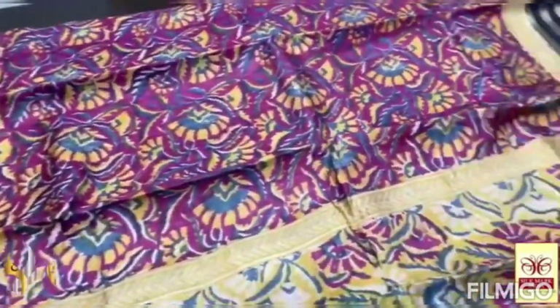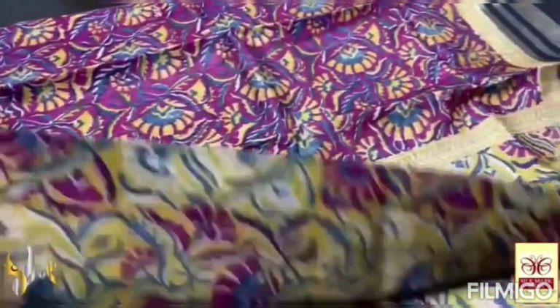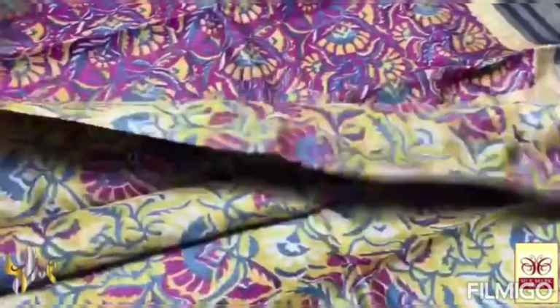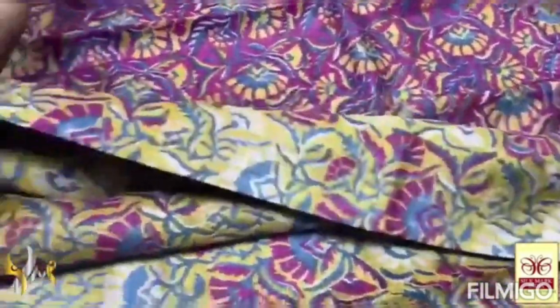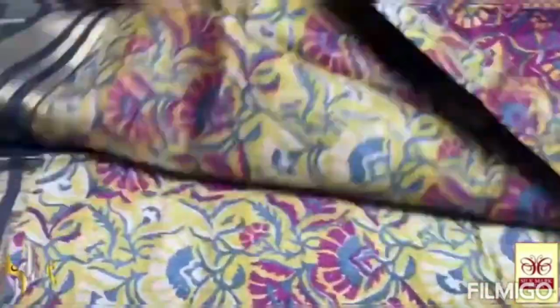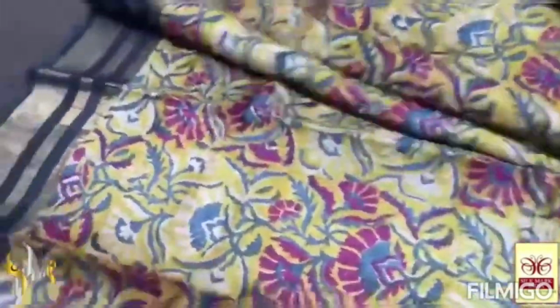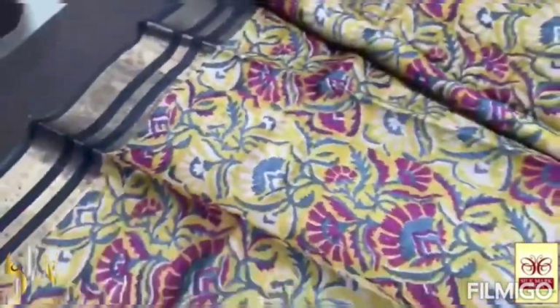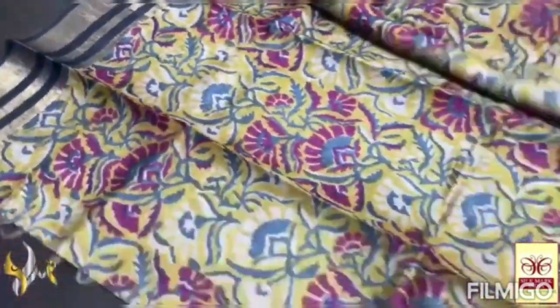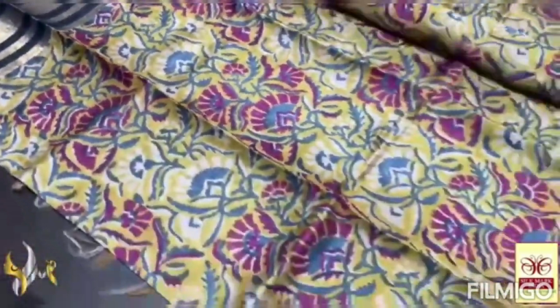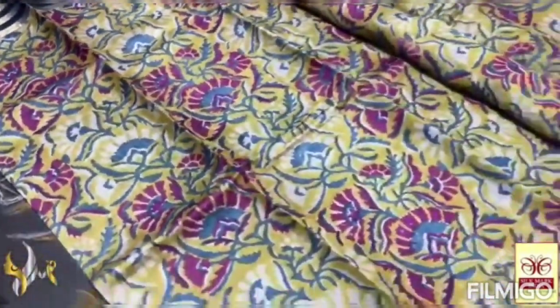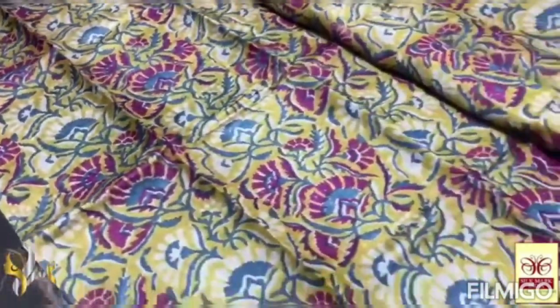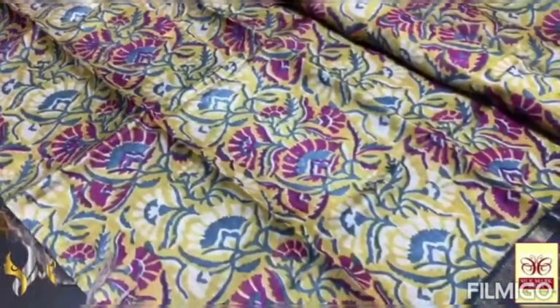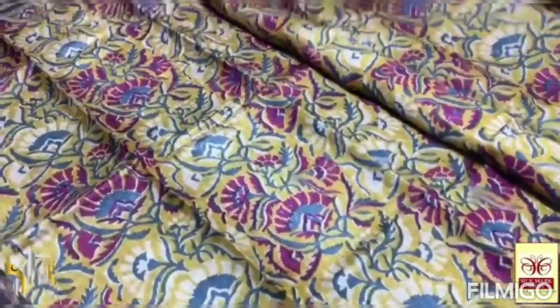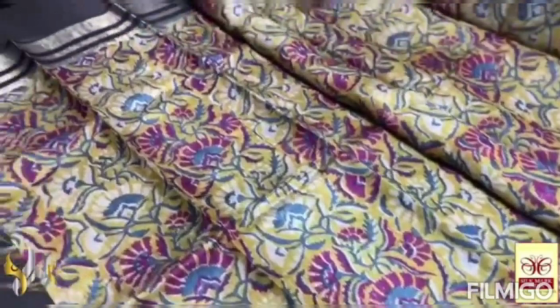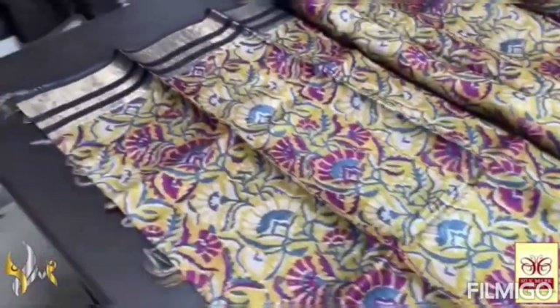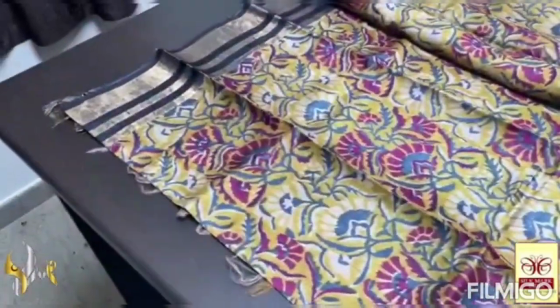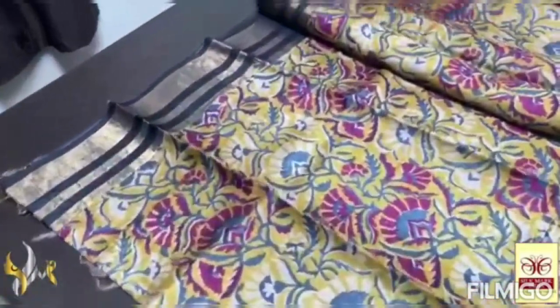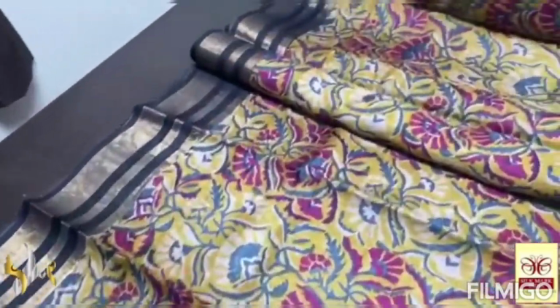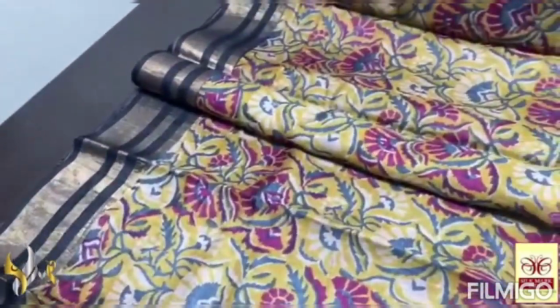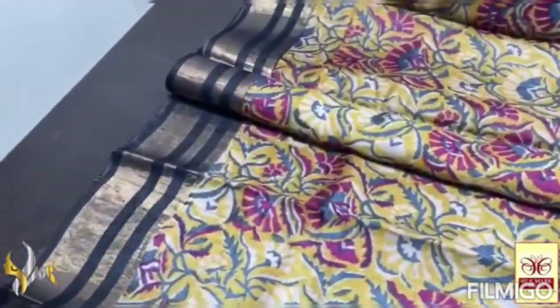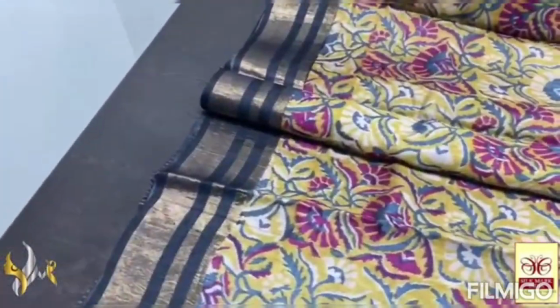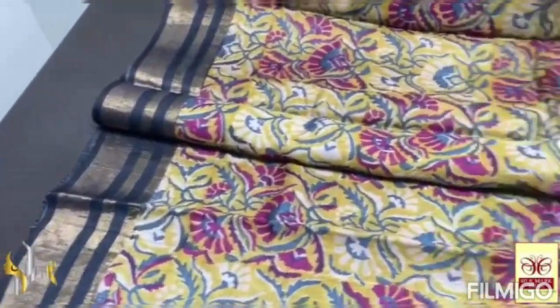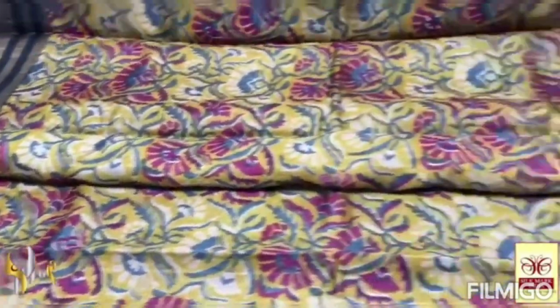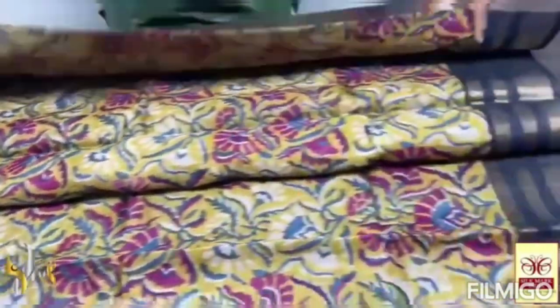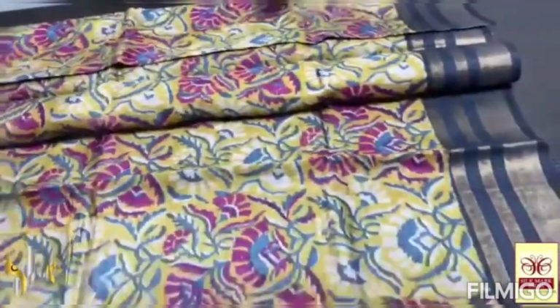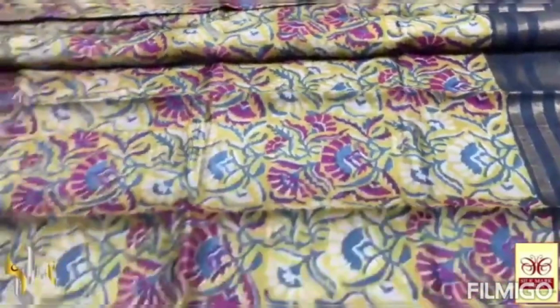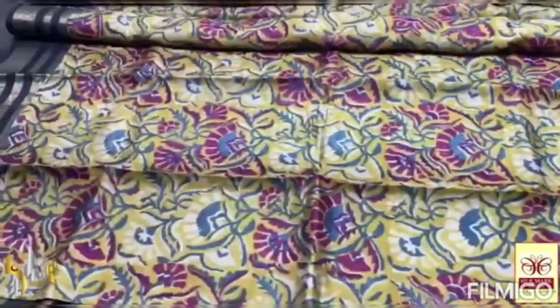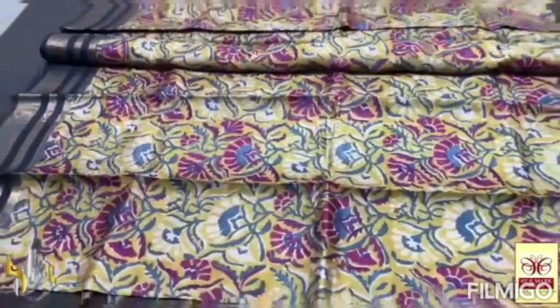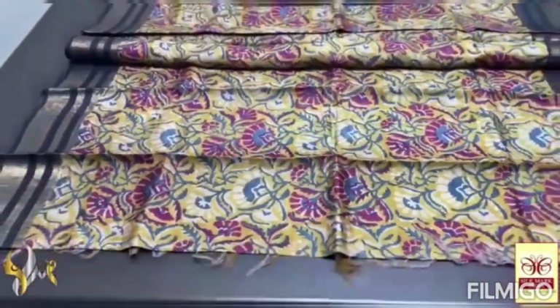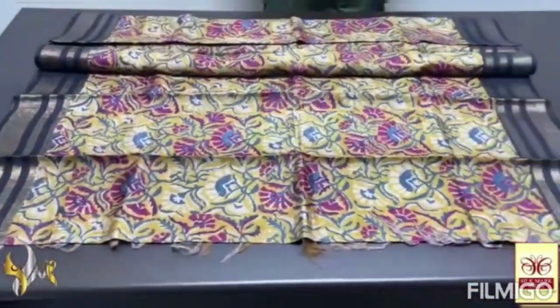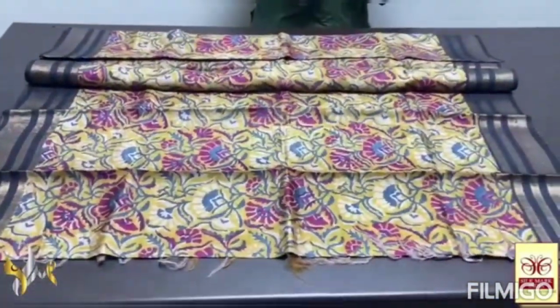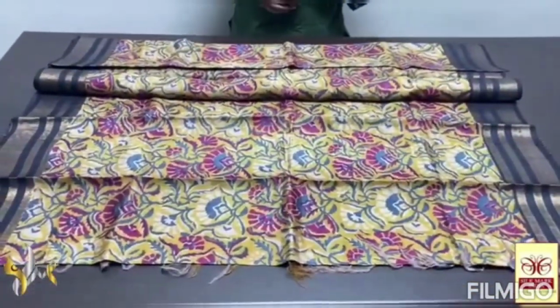Yellow shade — base color is yellow. And the prints are in pink and gray, closely printed in the design. All over floral. With the borders in black base. A very elegant one, in the same way.